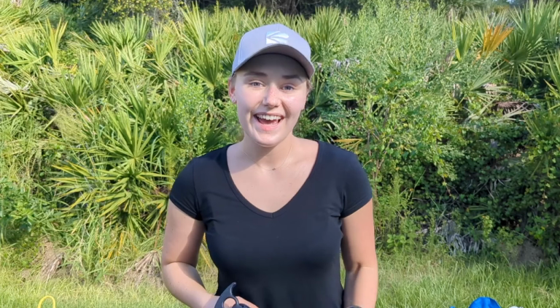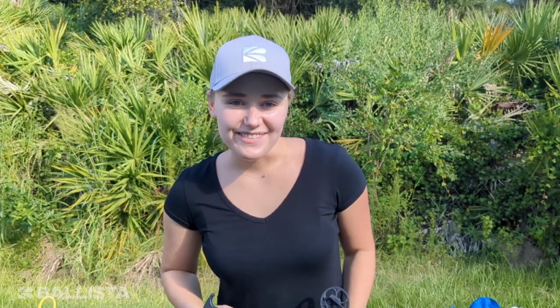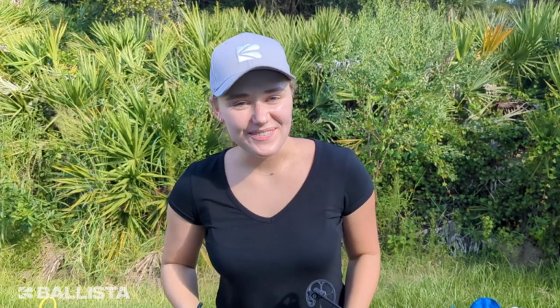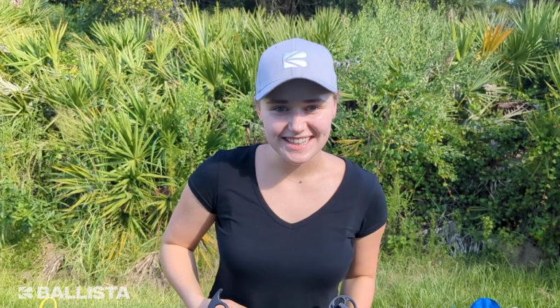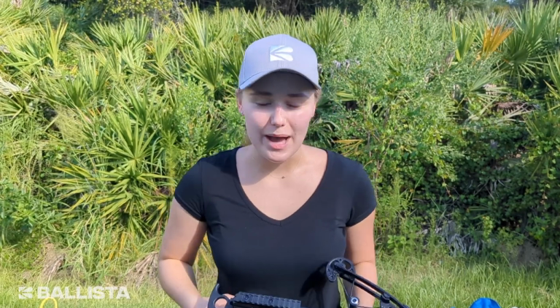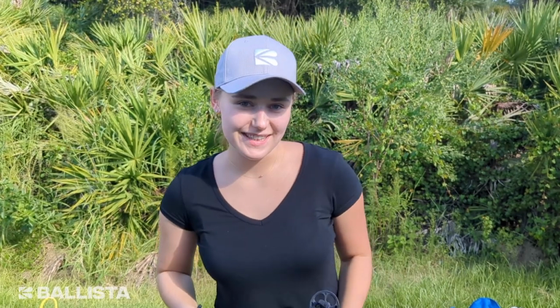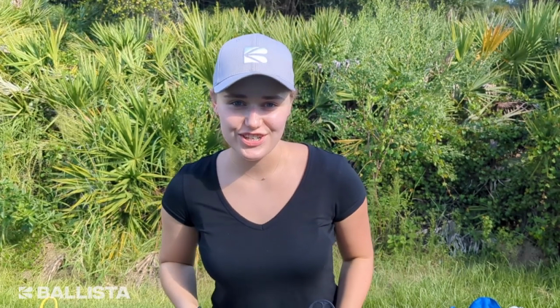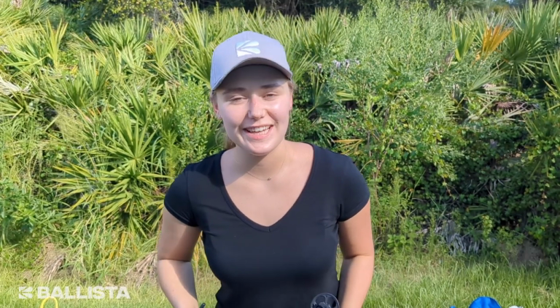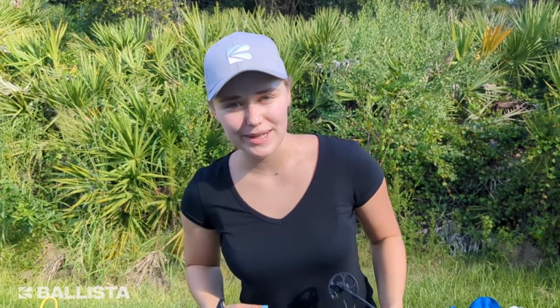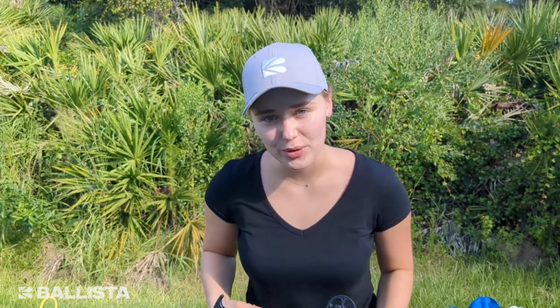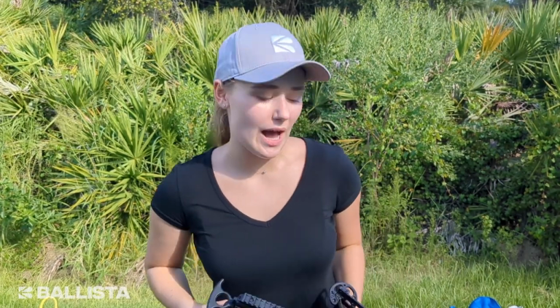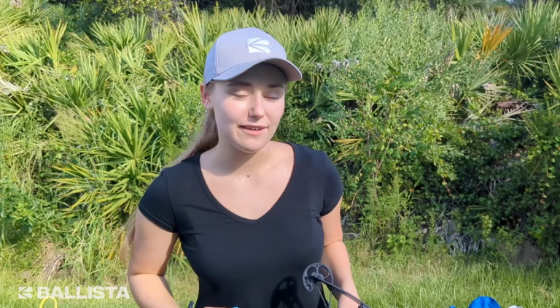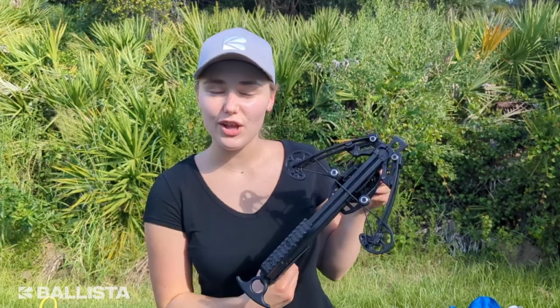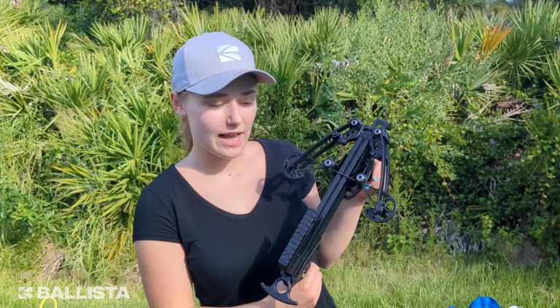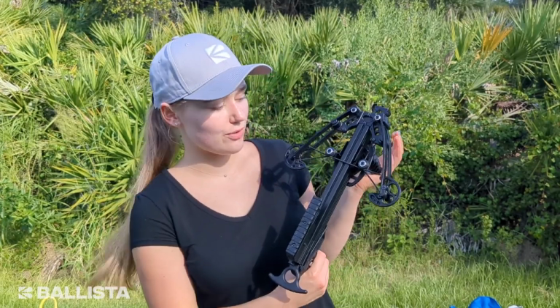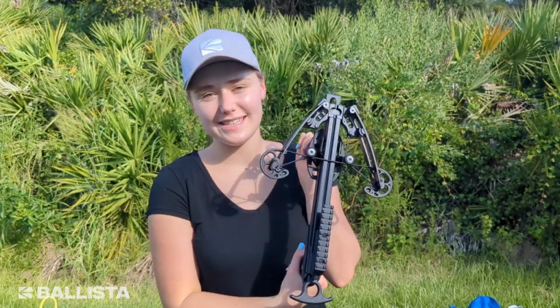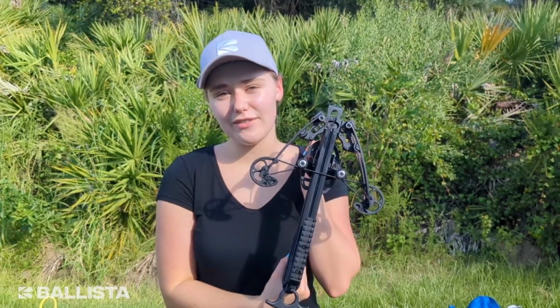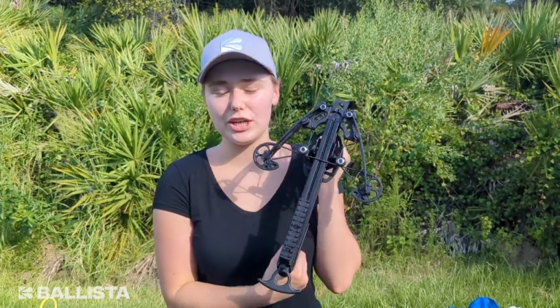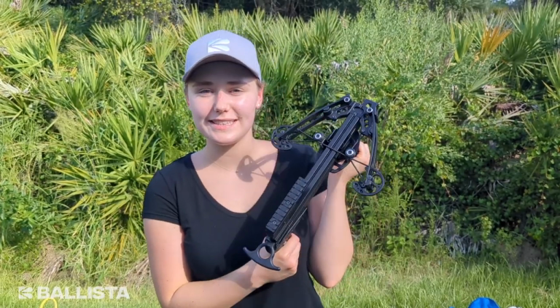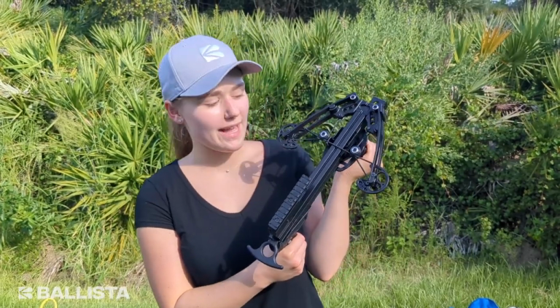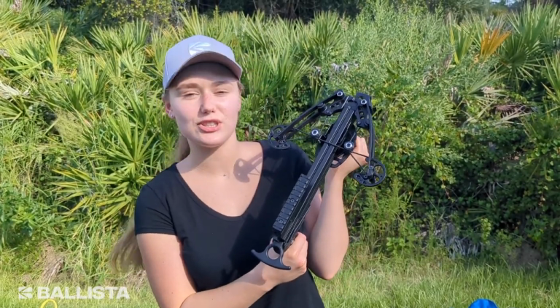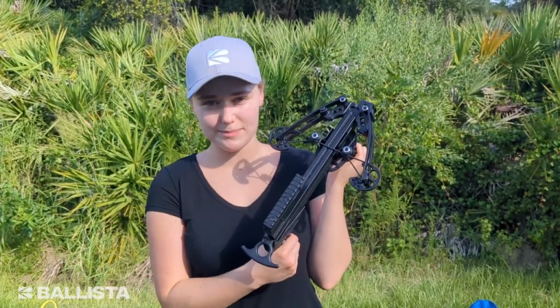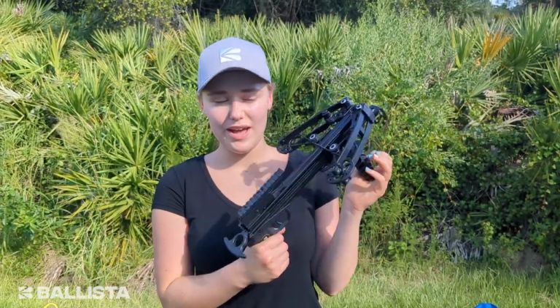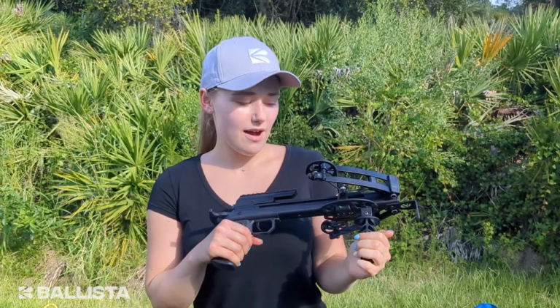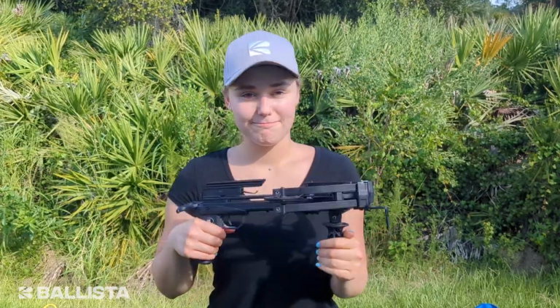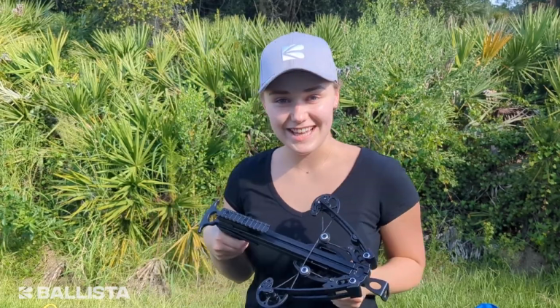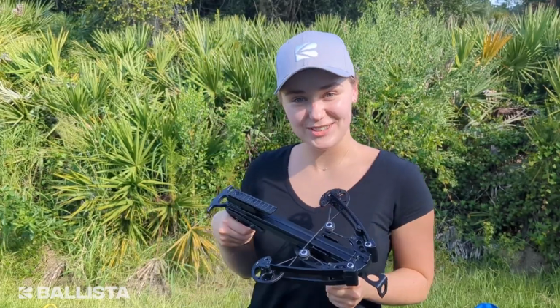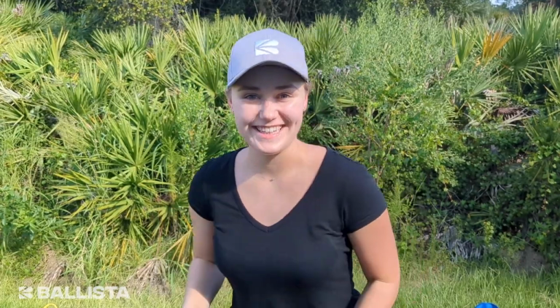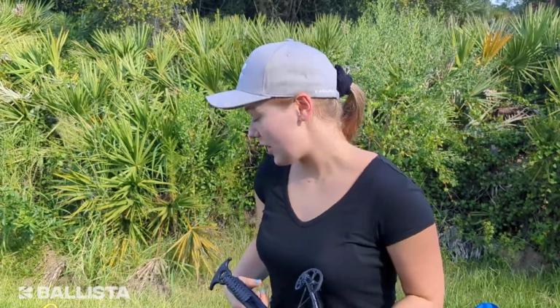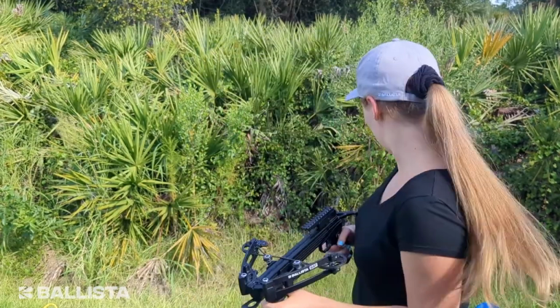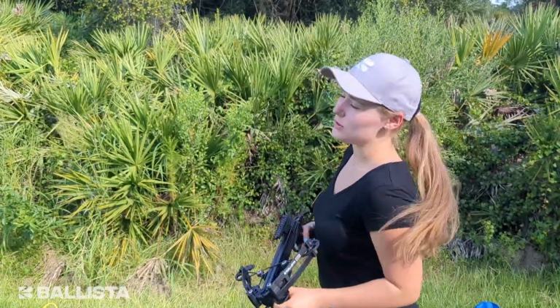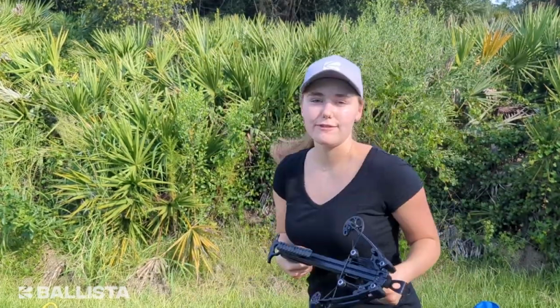Hi everyone, my name is Alina, I'm with Ballista Archery, and today I'm going to show you how to safely load and unload this little guy right here — the Ballista BAT pistol crossbow. Let's get to it.